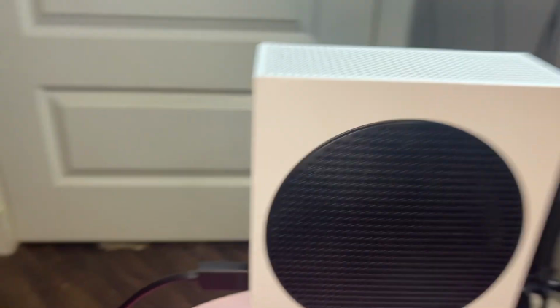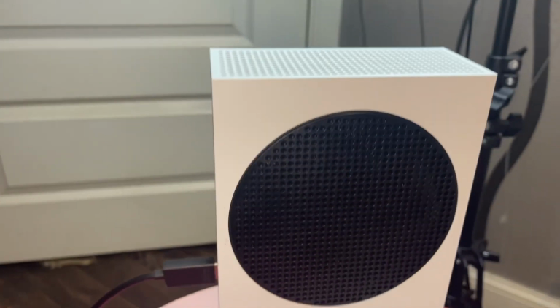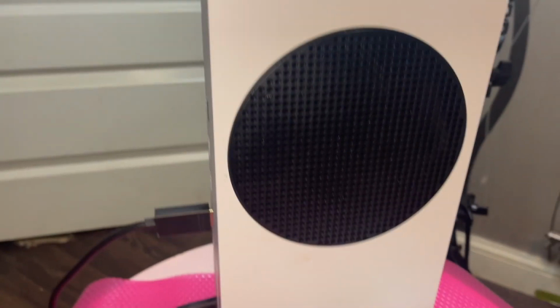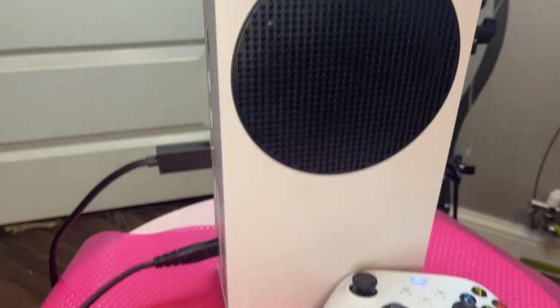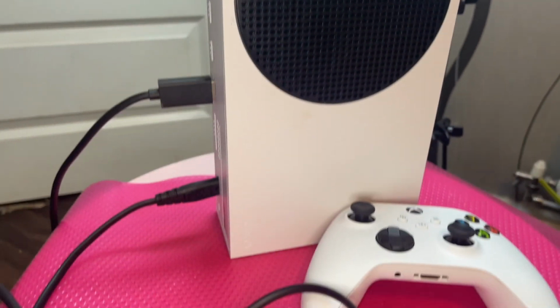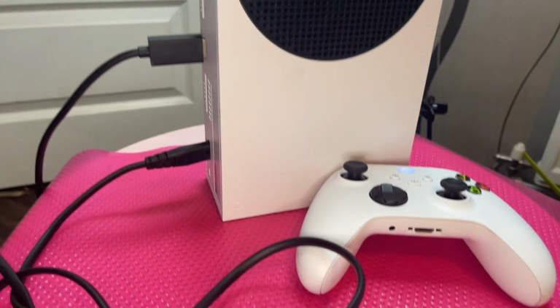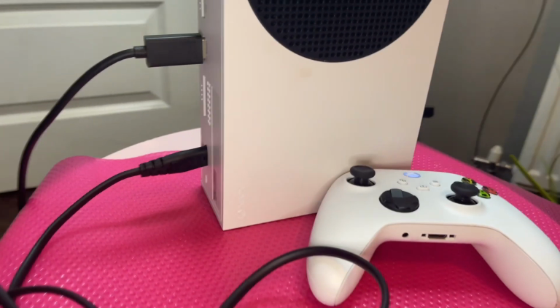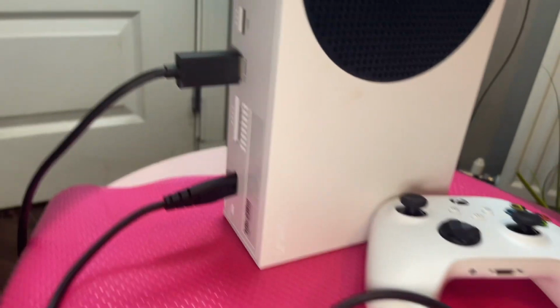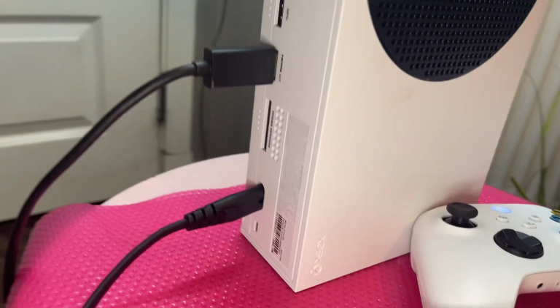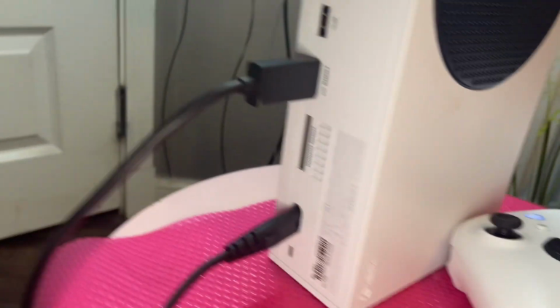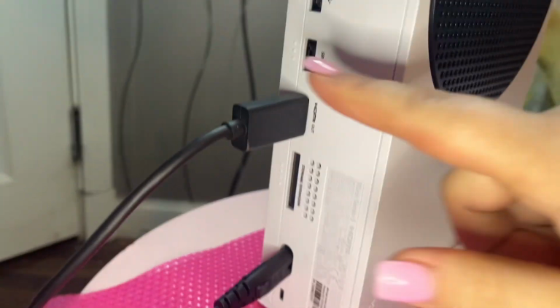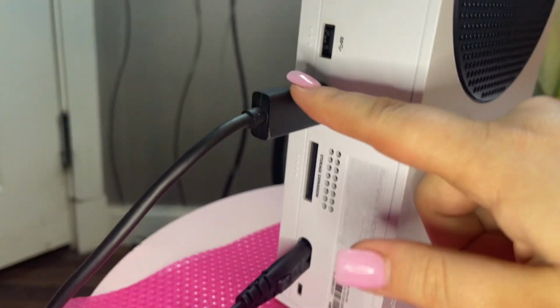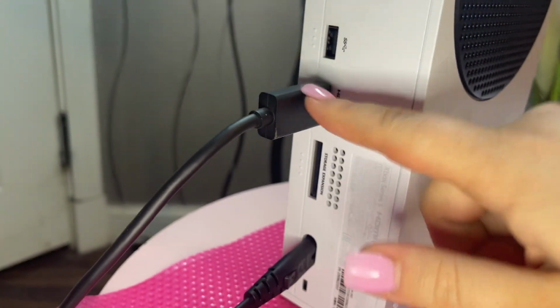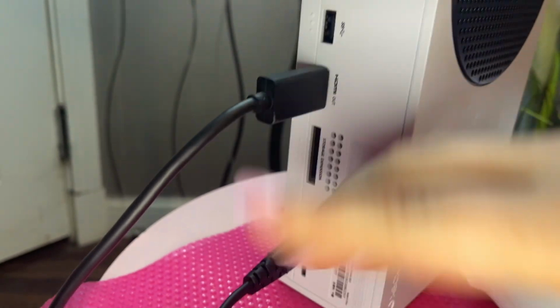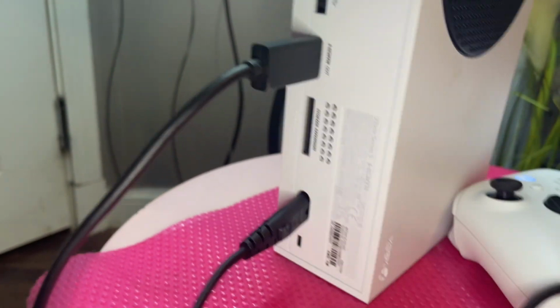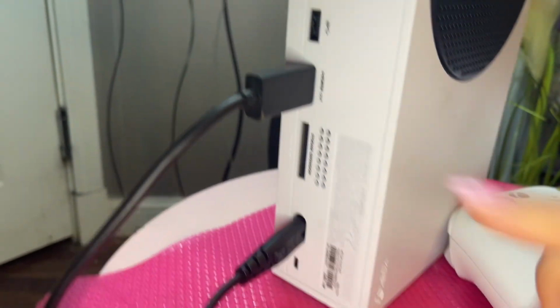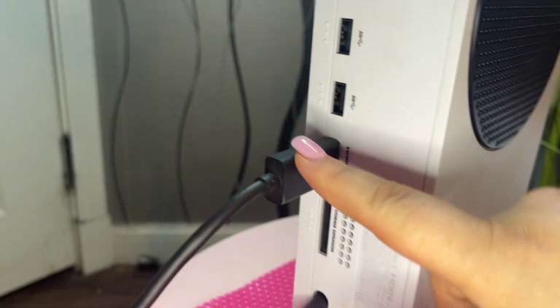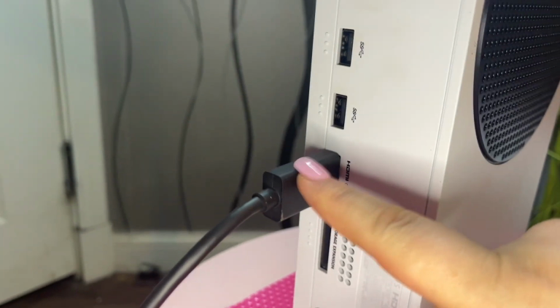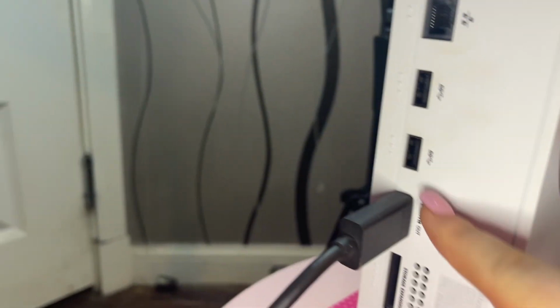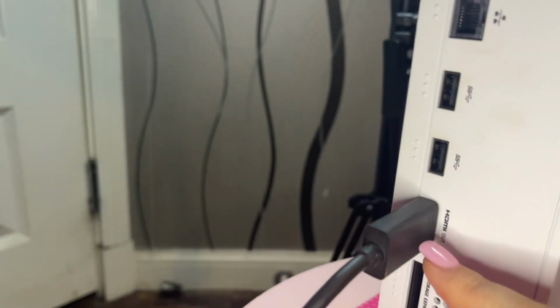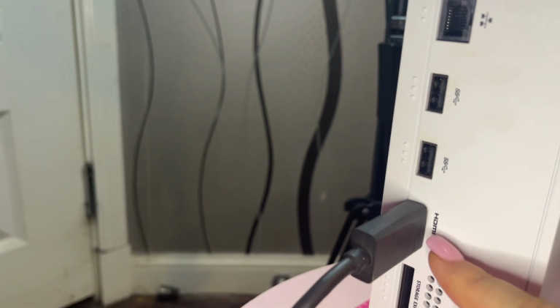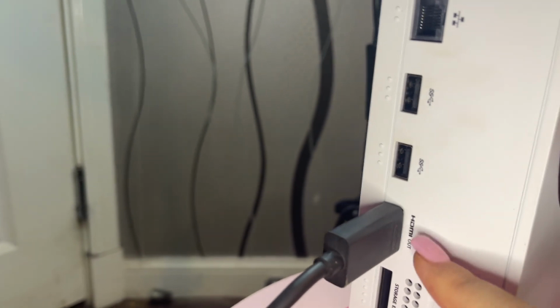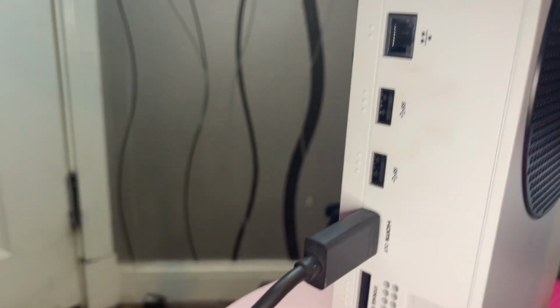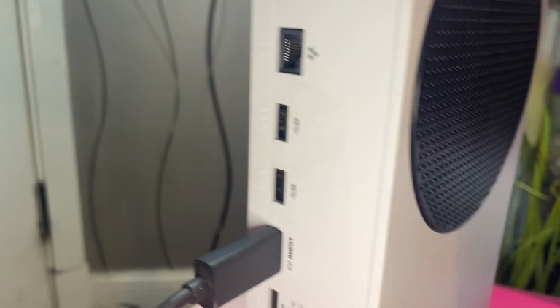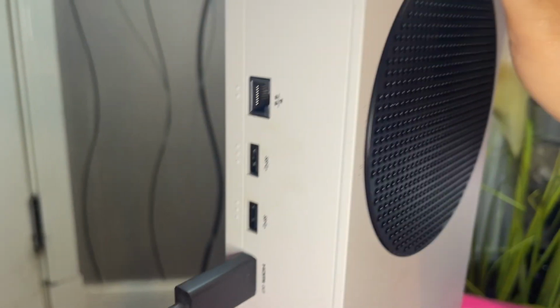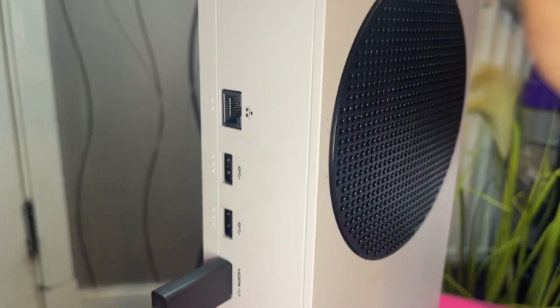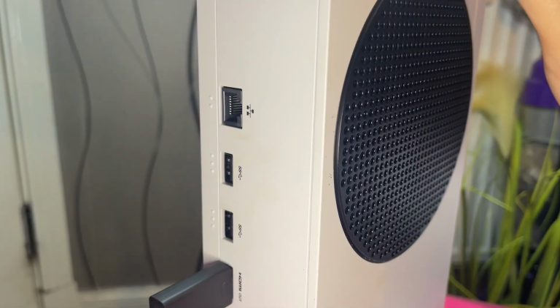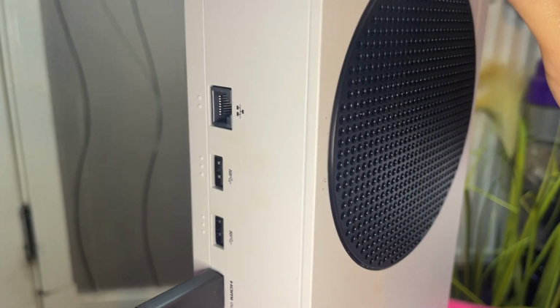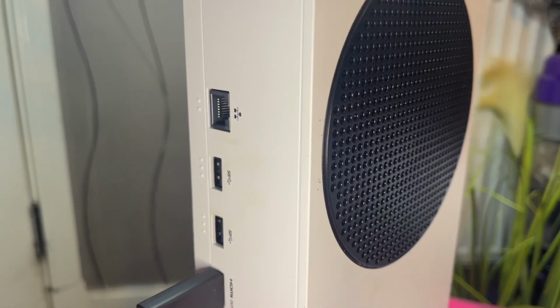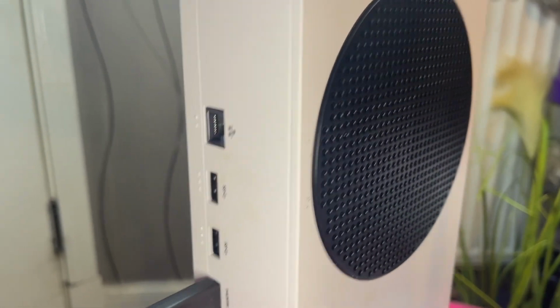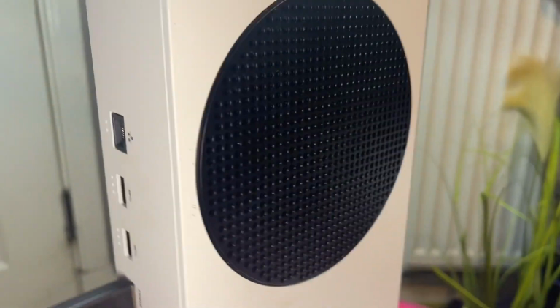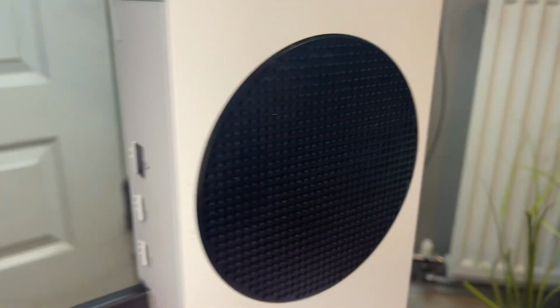So this is just a 360 view of the console. It also comes with these cables — the main cable that you plug in for HDMI. We like to pair this with our television and play on a big television in the living room.